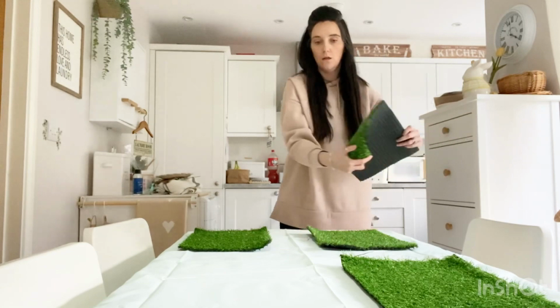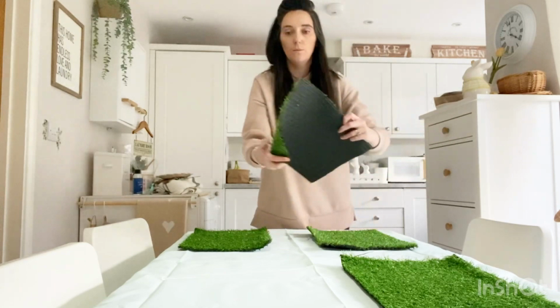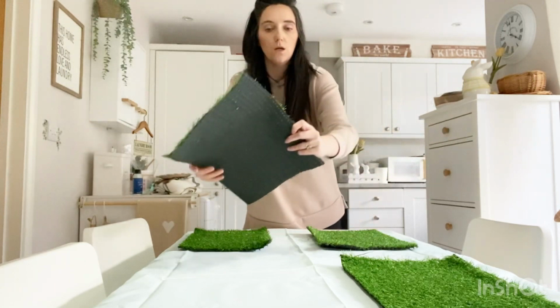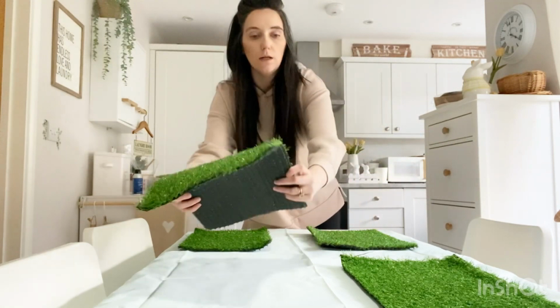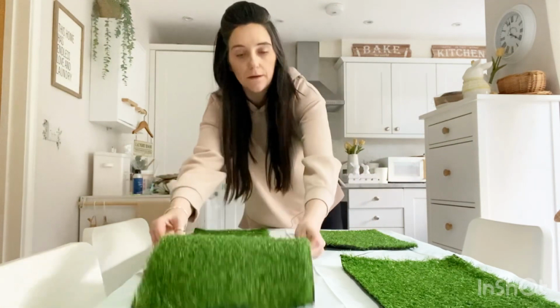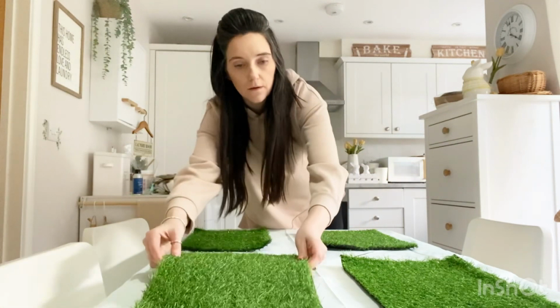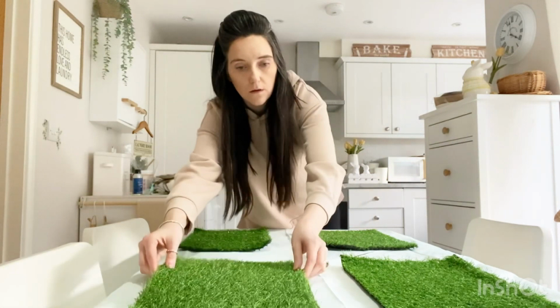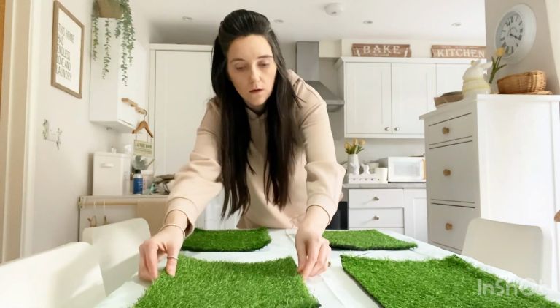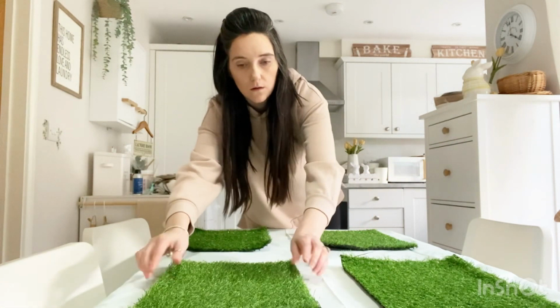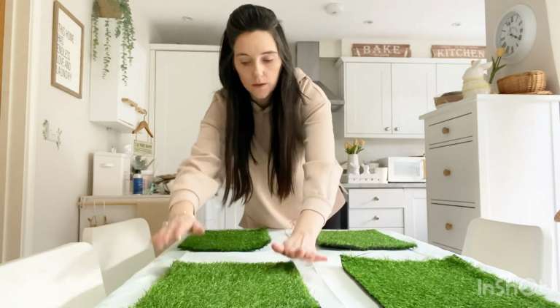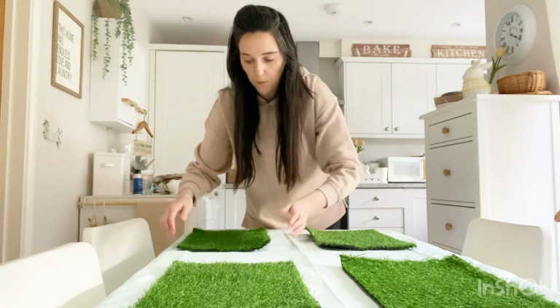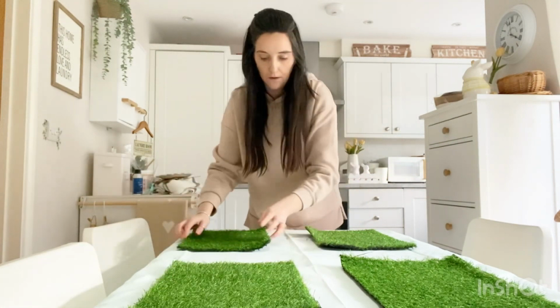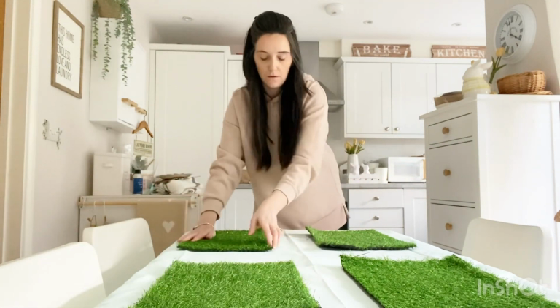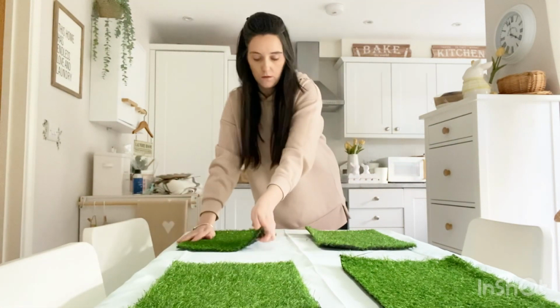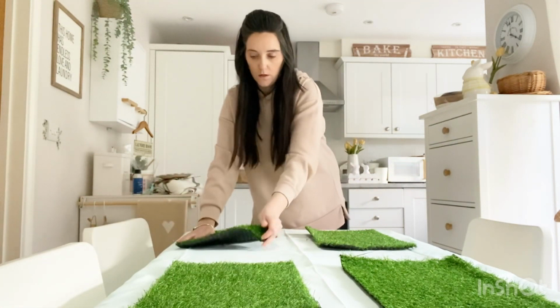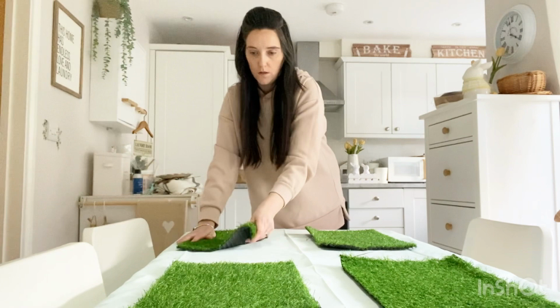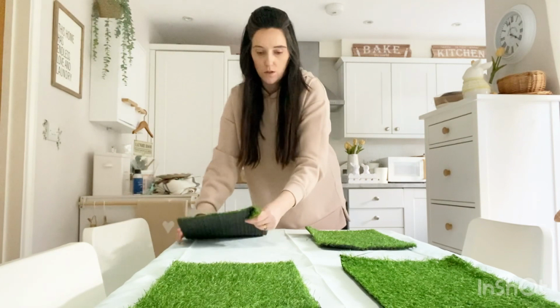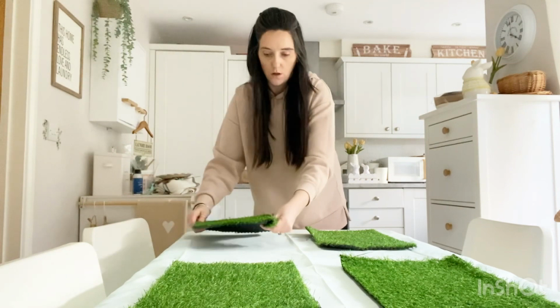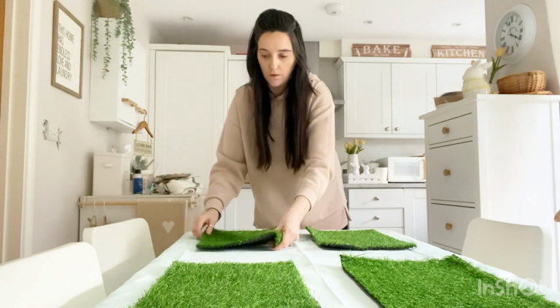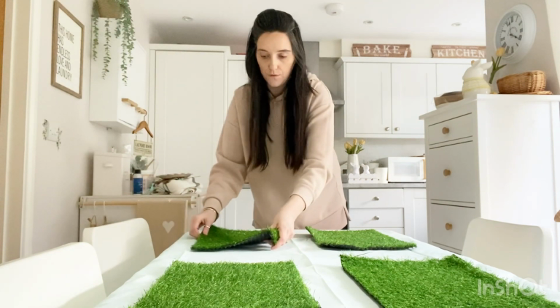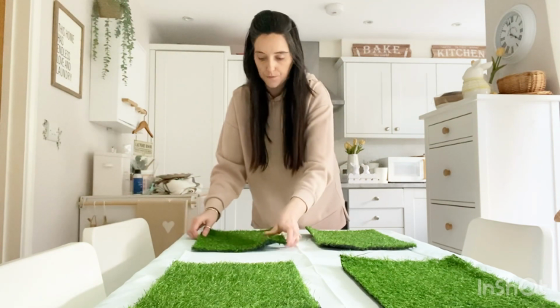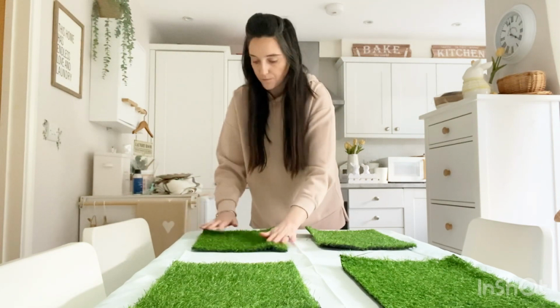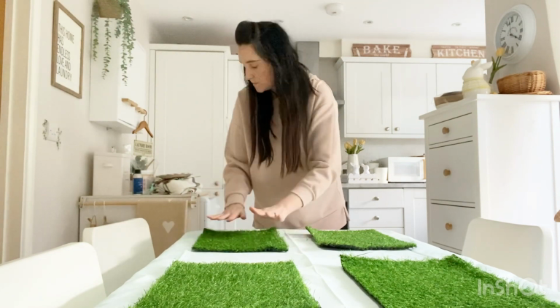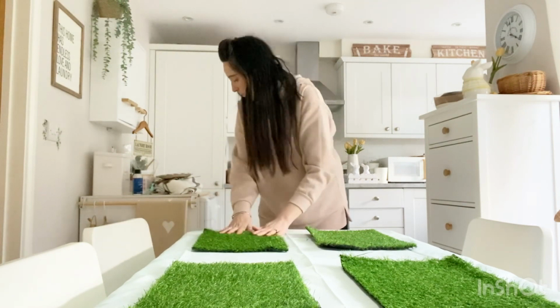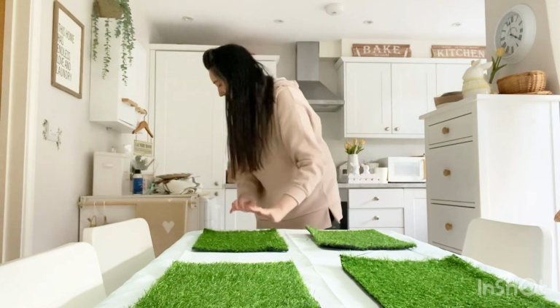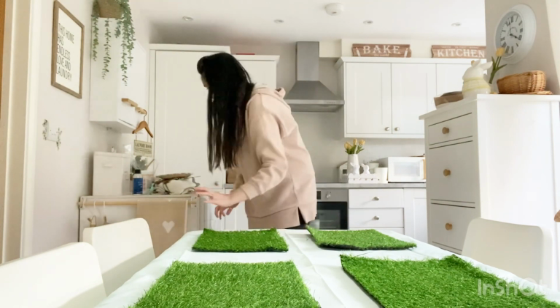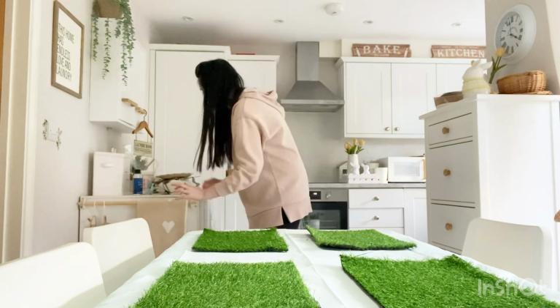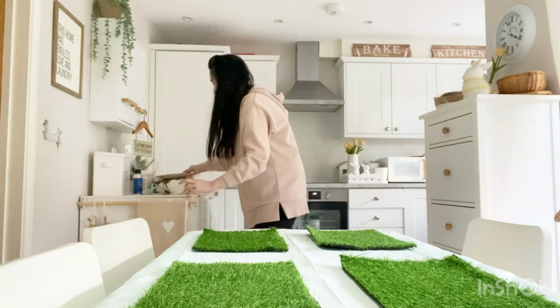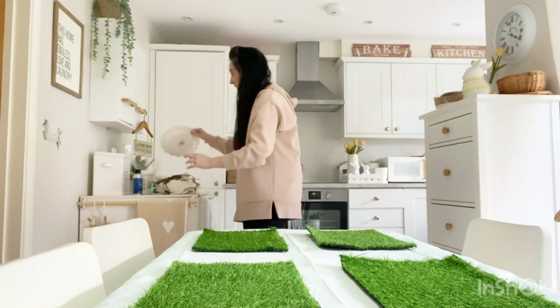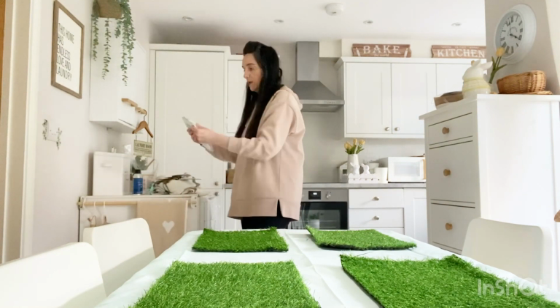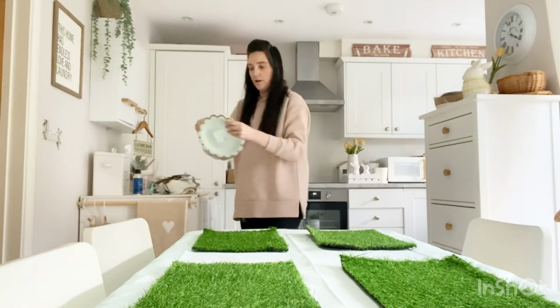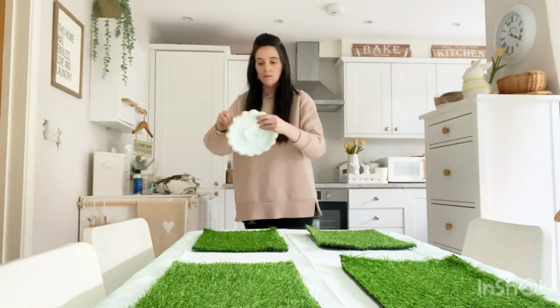They've got a bit curly where they've been stuck in the loft, but it'll be alright. Now I'm going to add the paper plates.